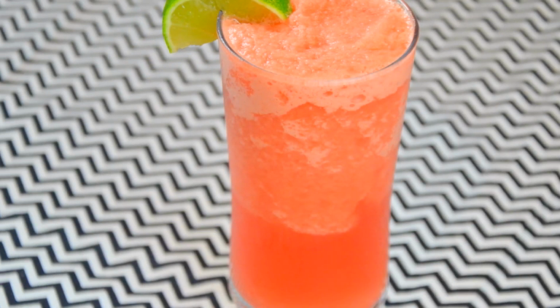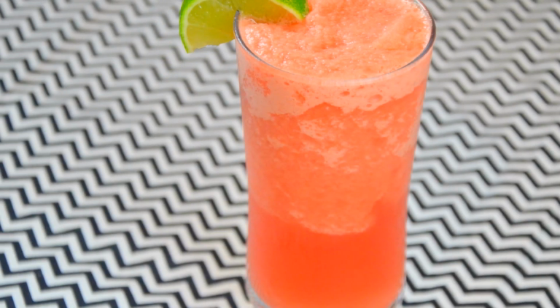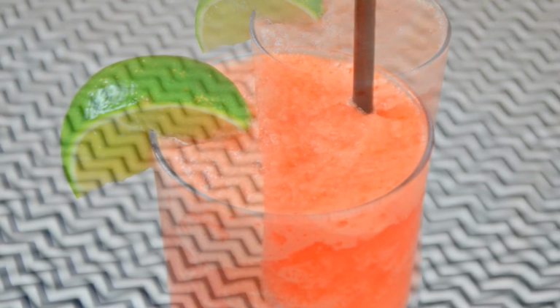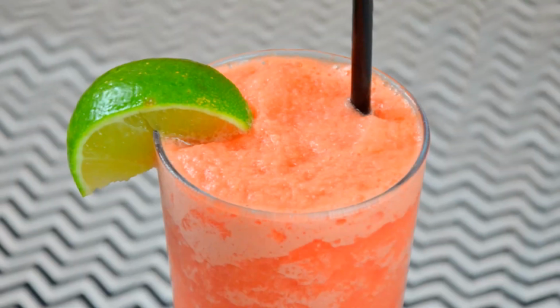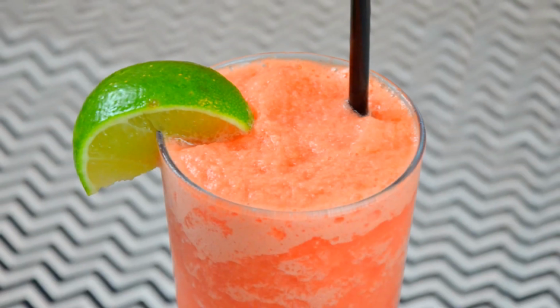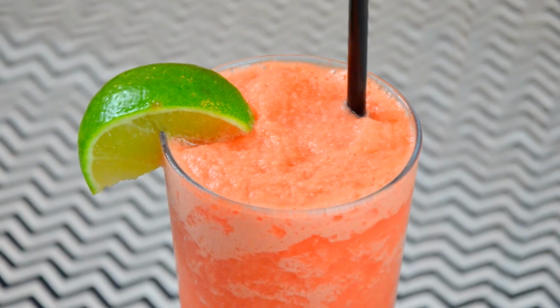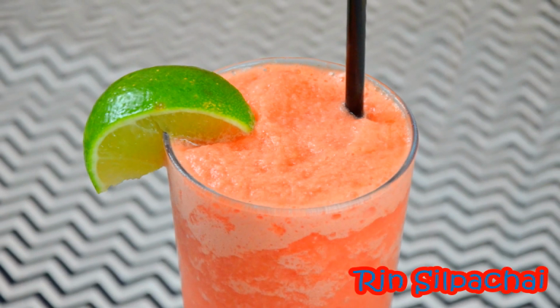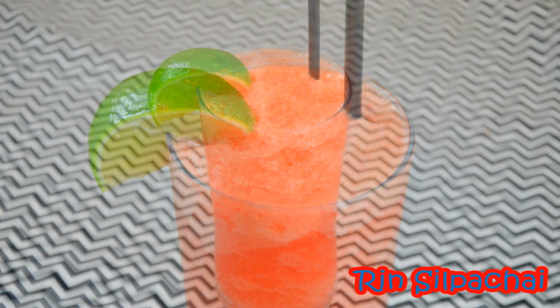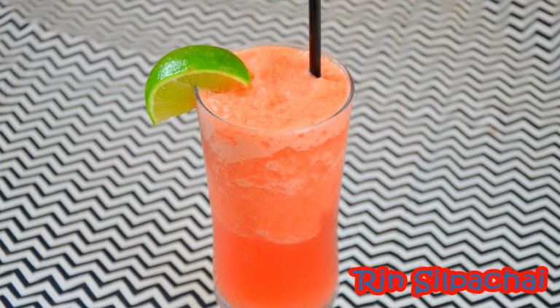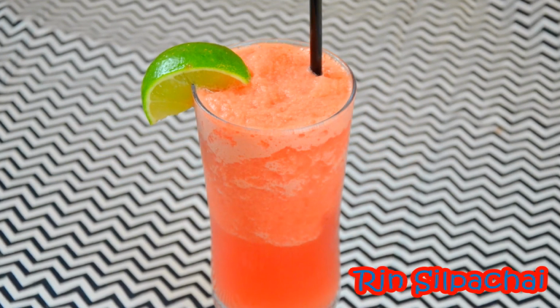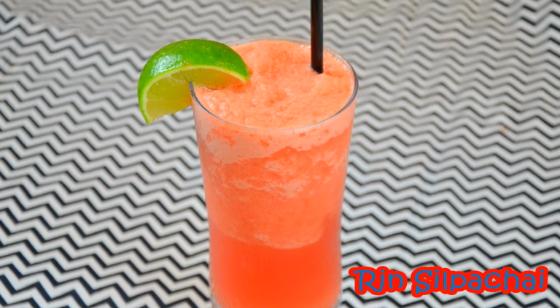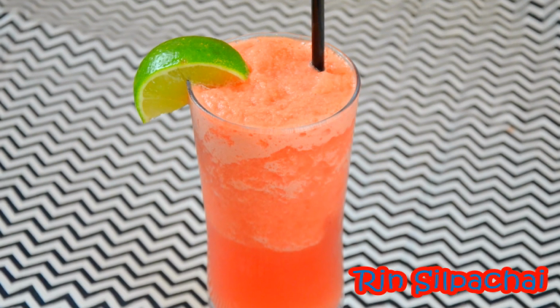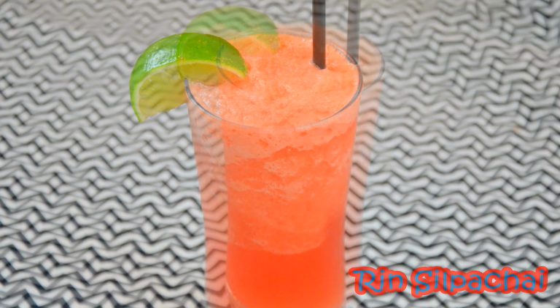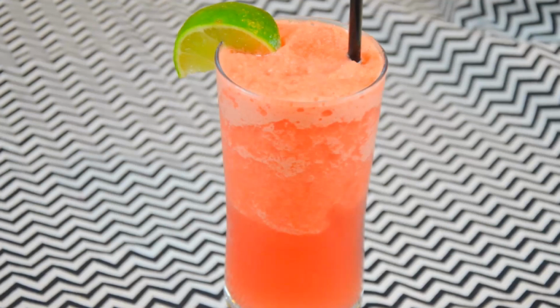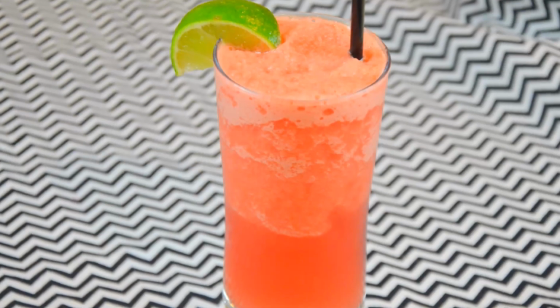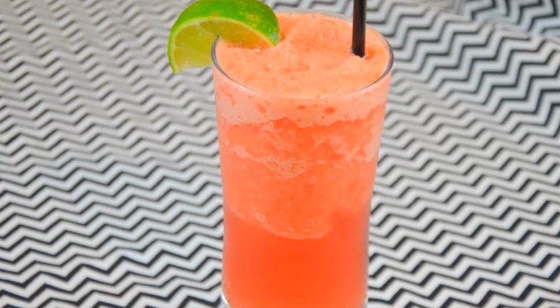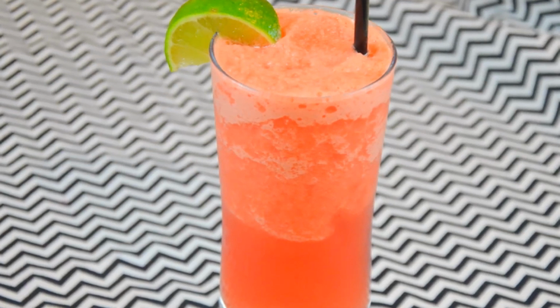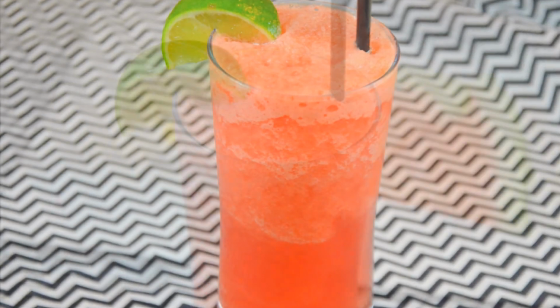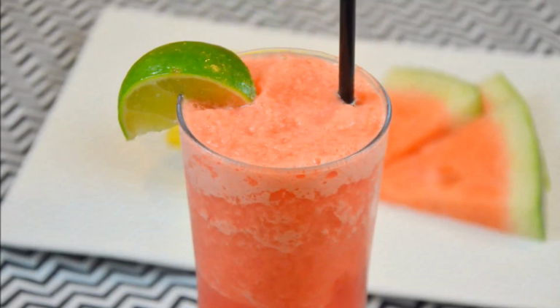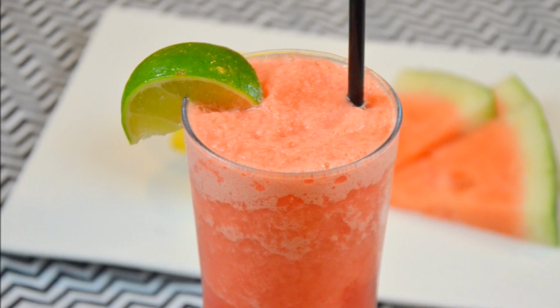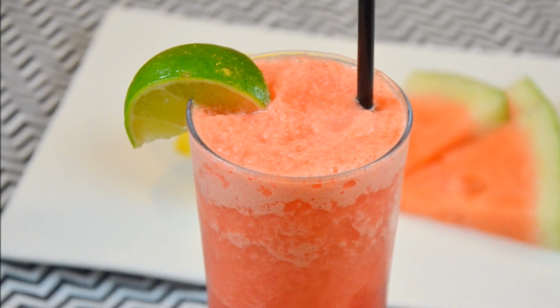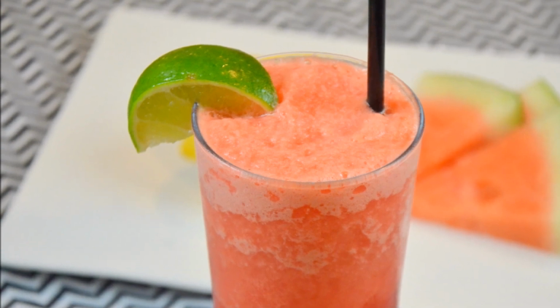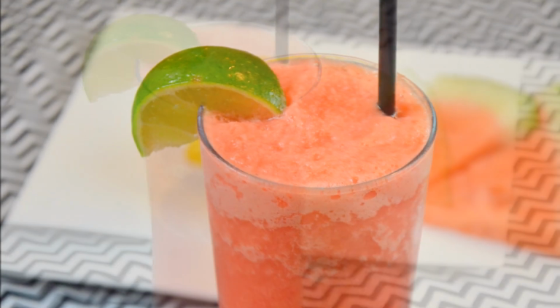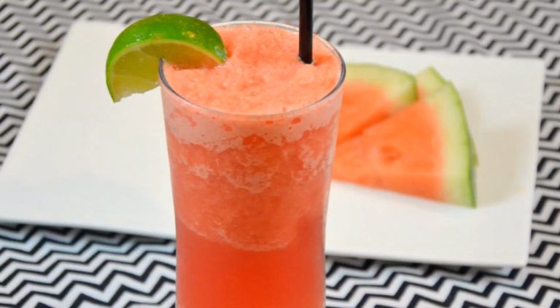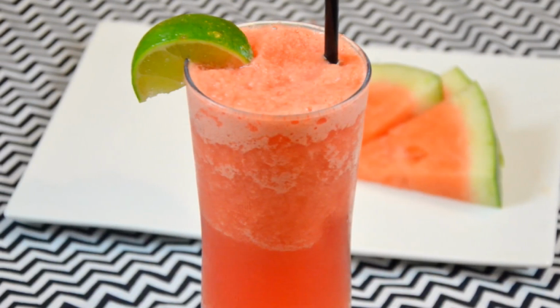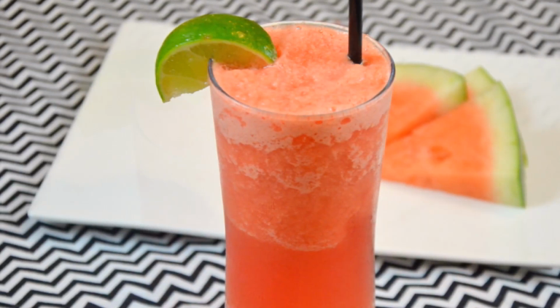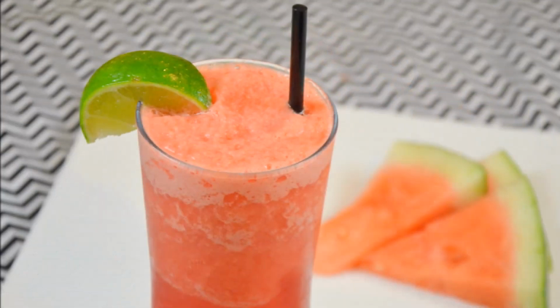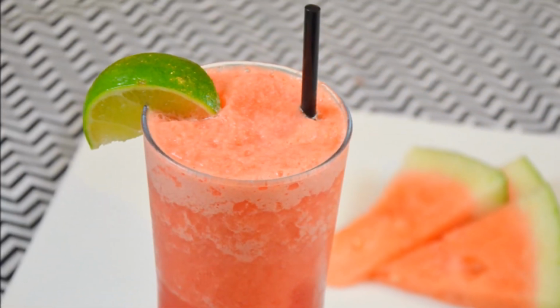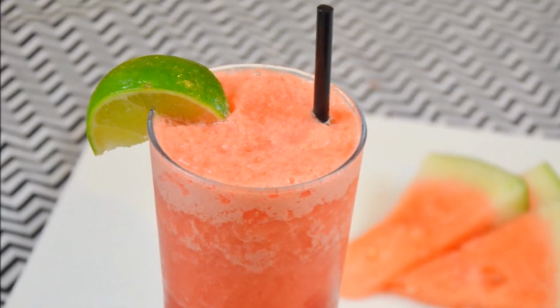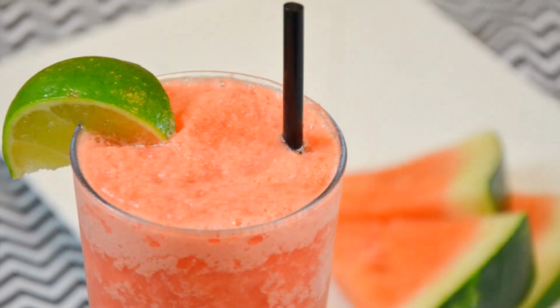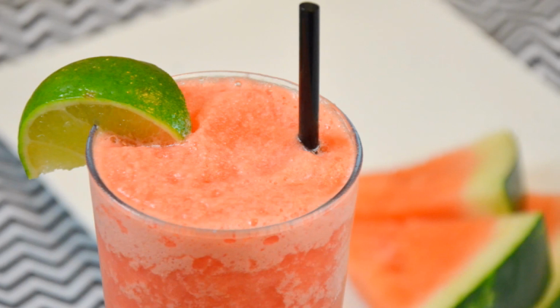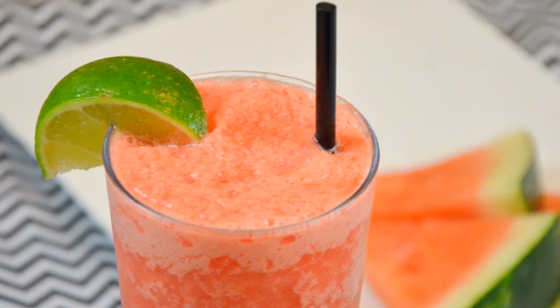Hi guys, welcome back! In this video I'm going to show you how to make a watermelon cooler slushy, or watermelon smoothie. It's super easy and simple and it's just perfect for these hot summer days.